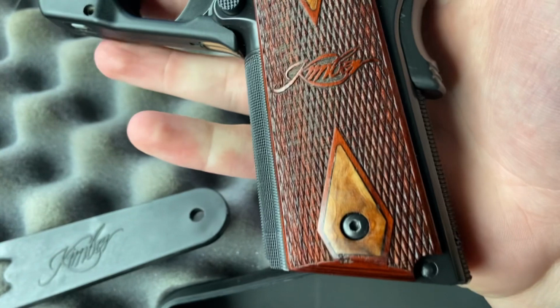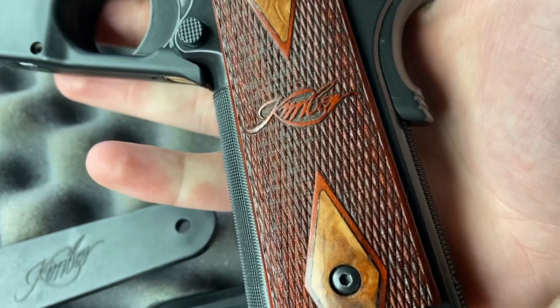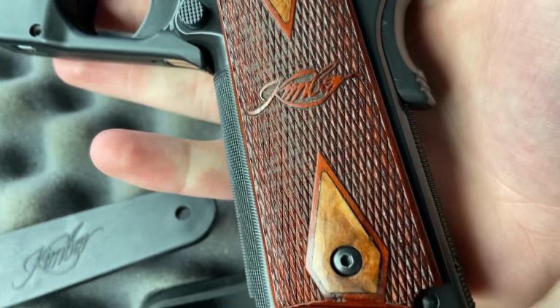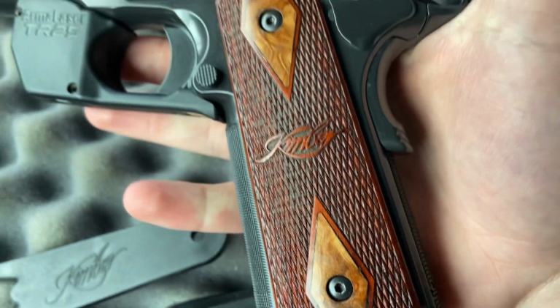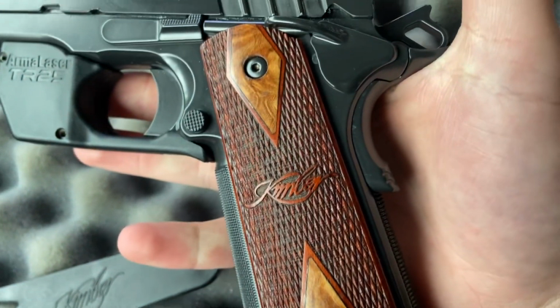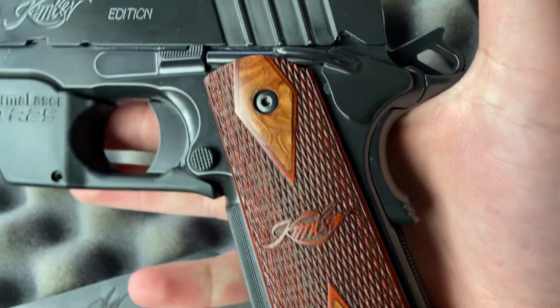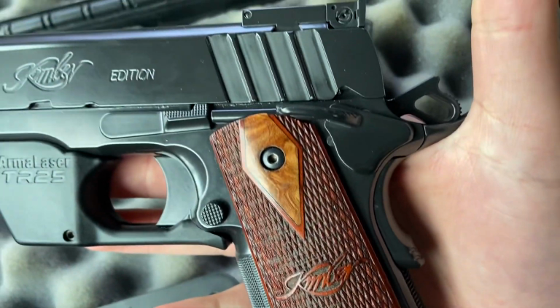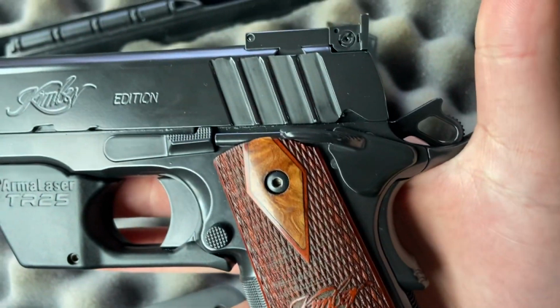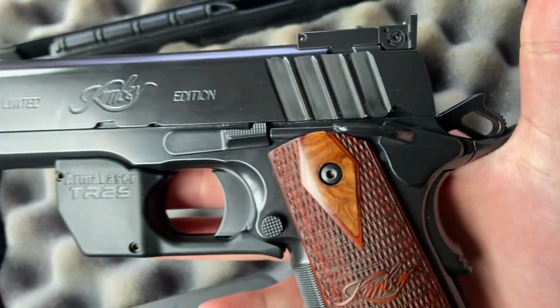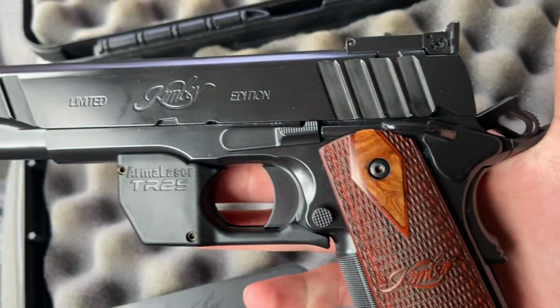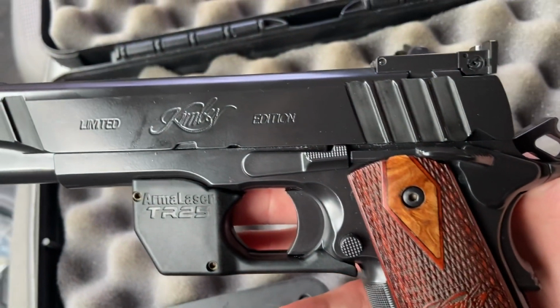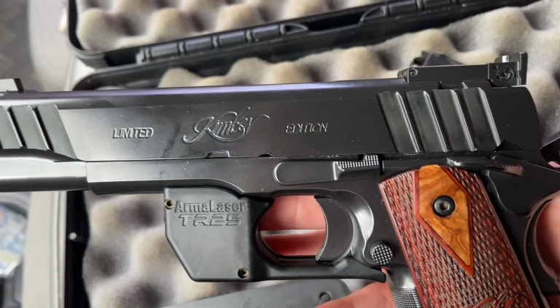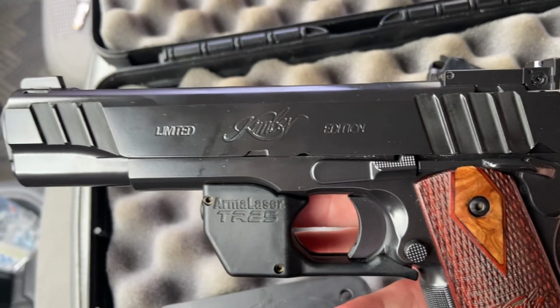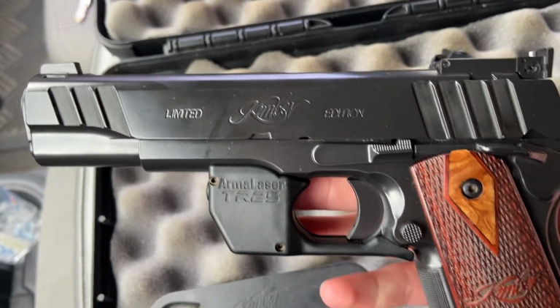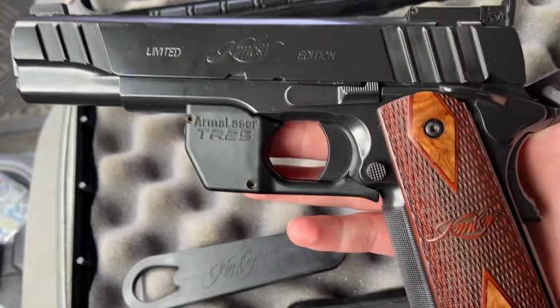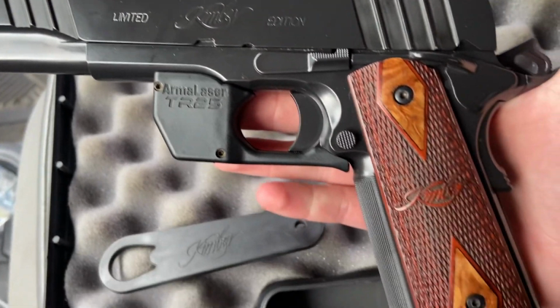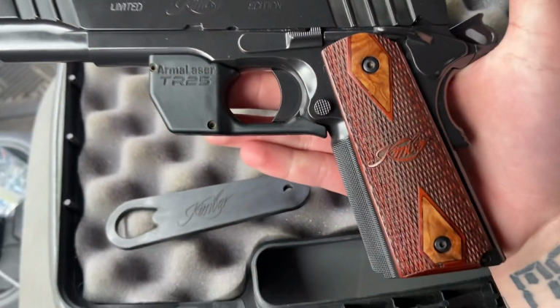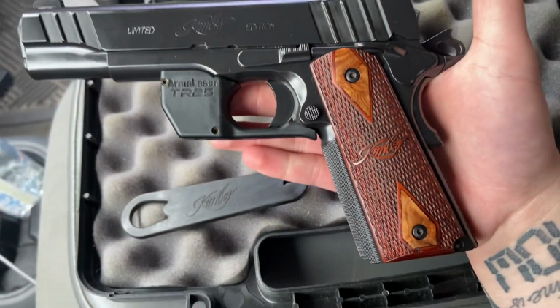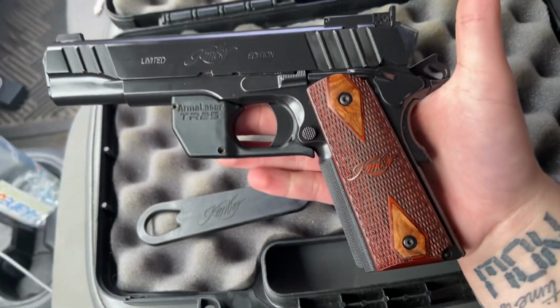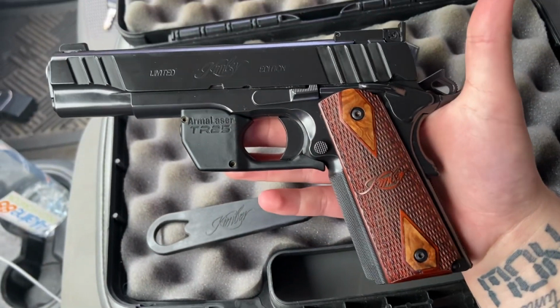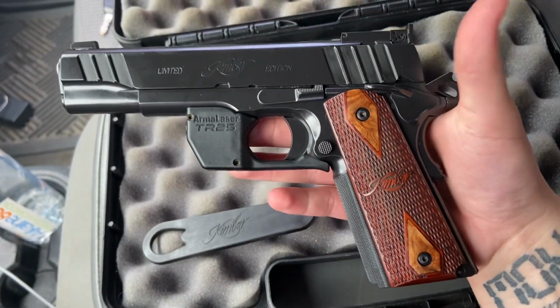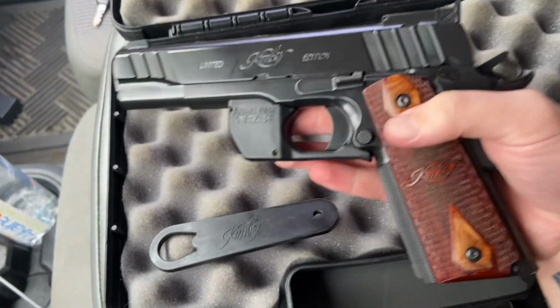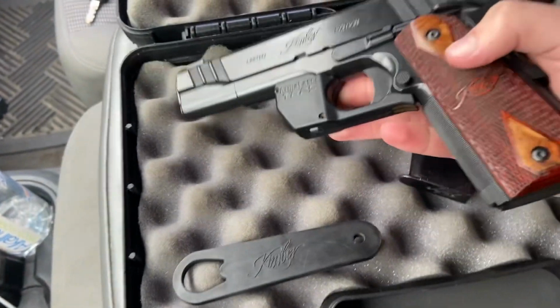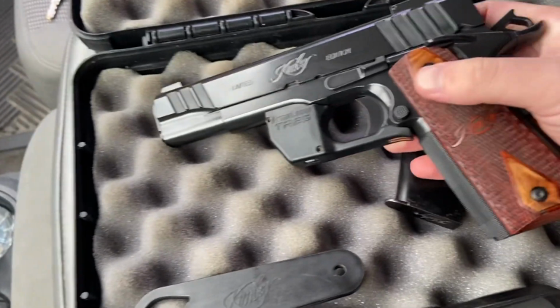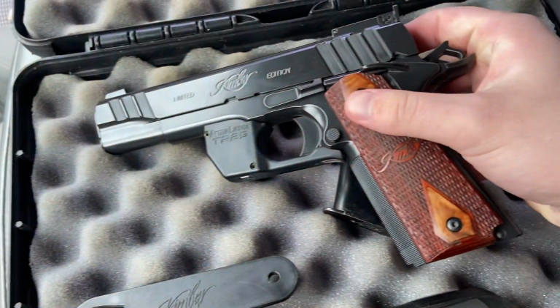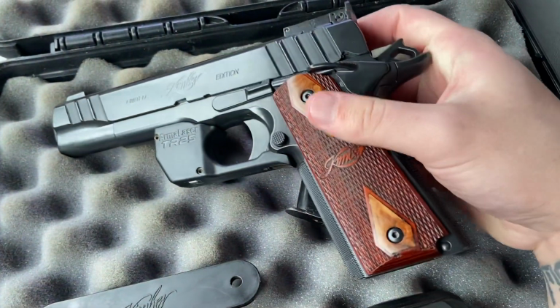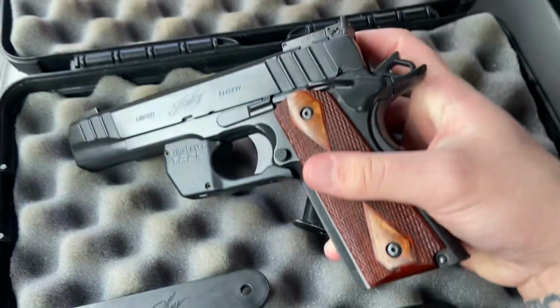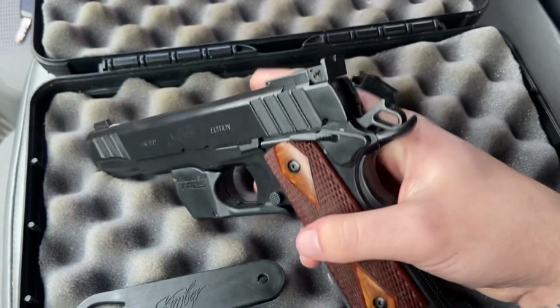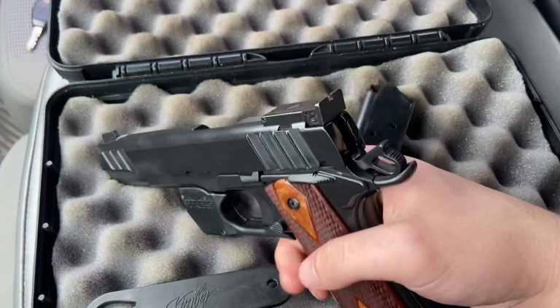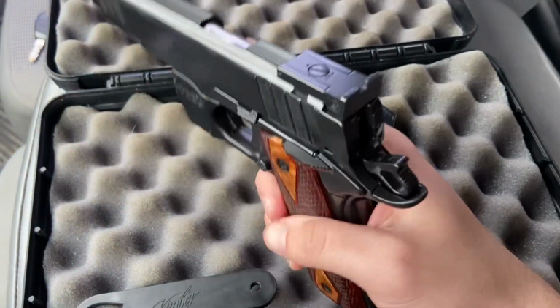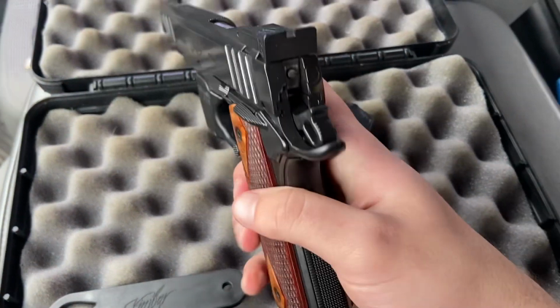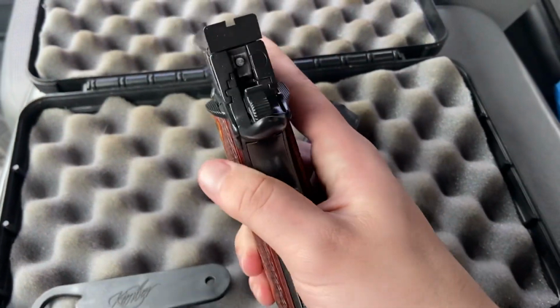I just got it done — look at the detail, that's crazy. Can't wait to take this thing shooting. I just had to show y'all, because I mean, come on.